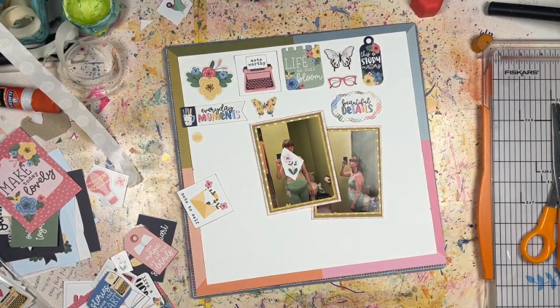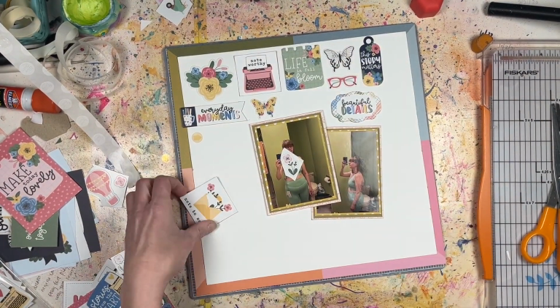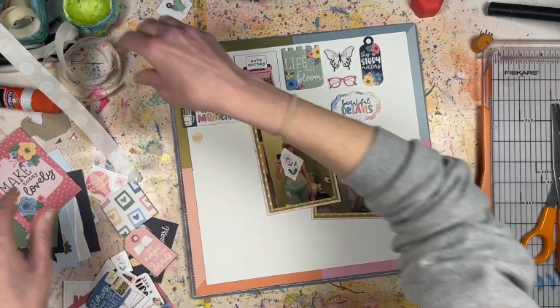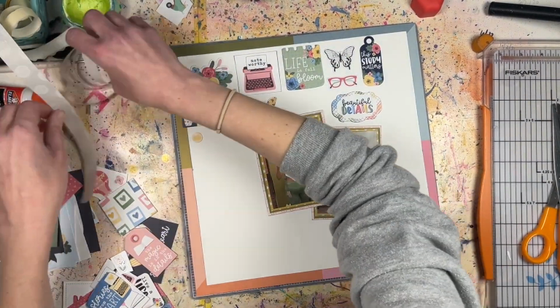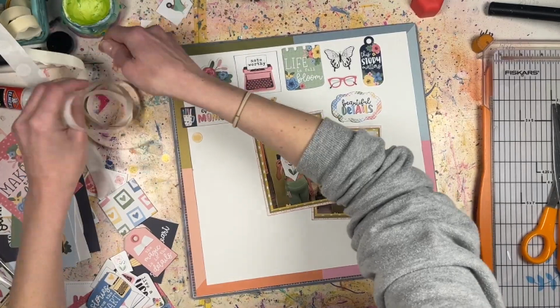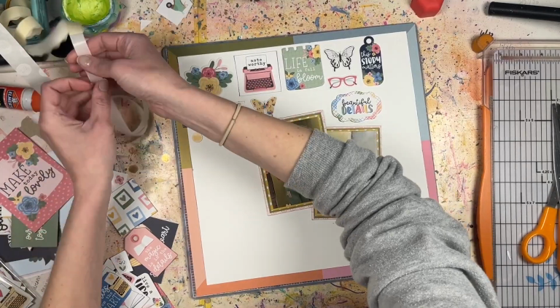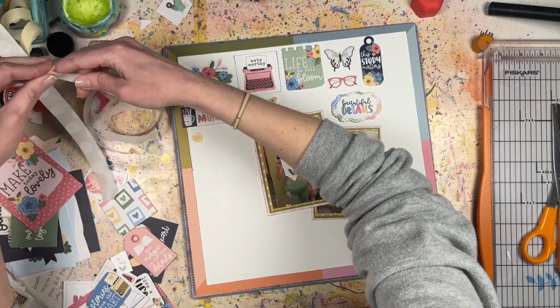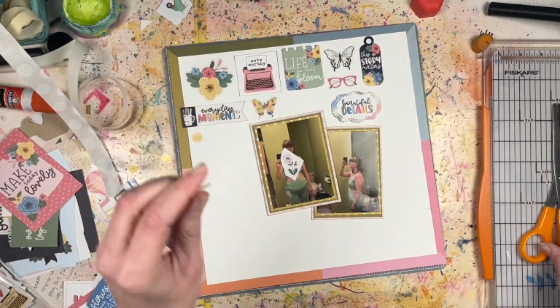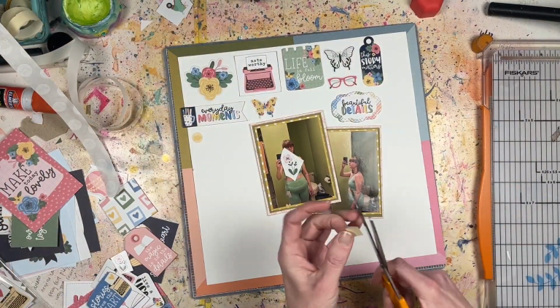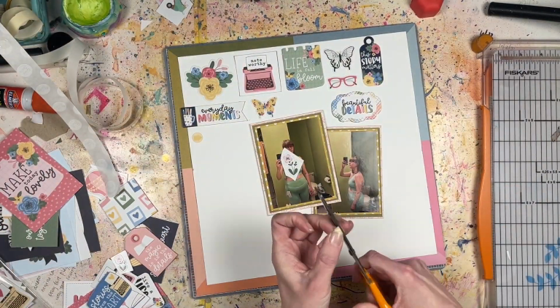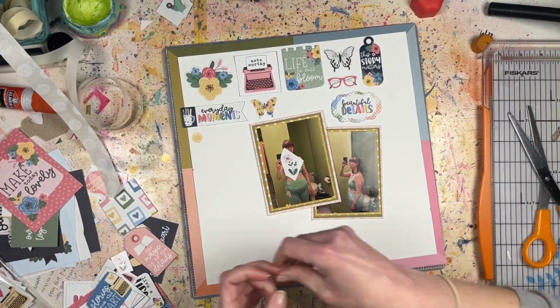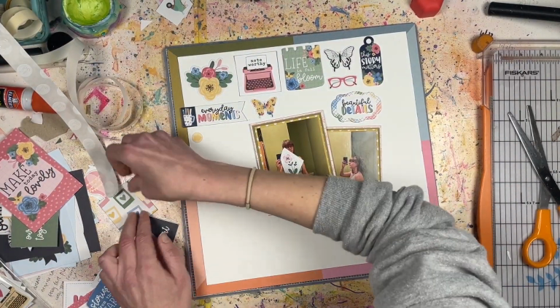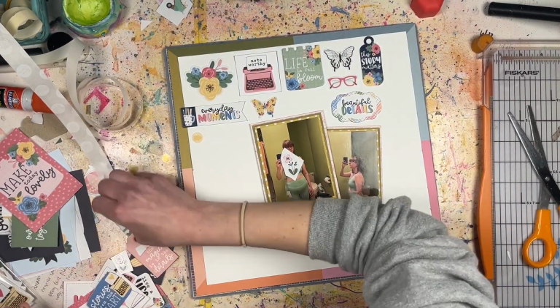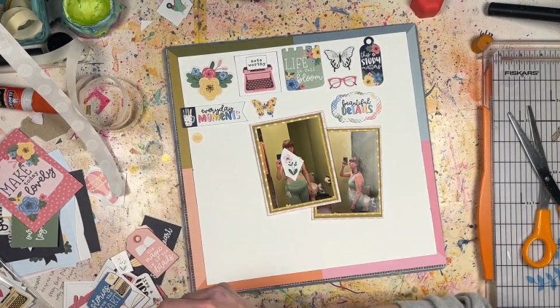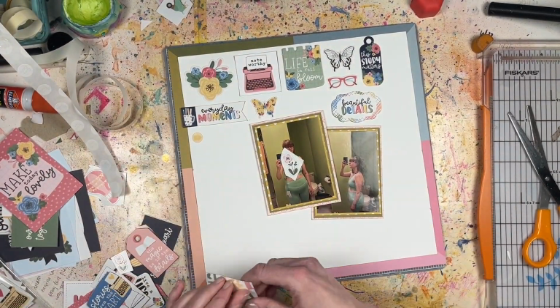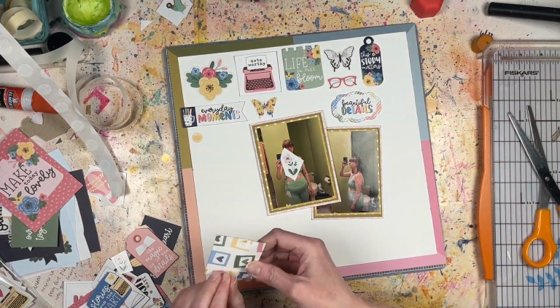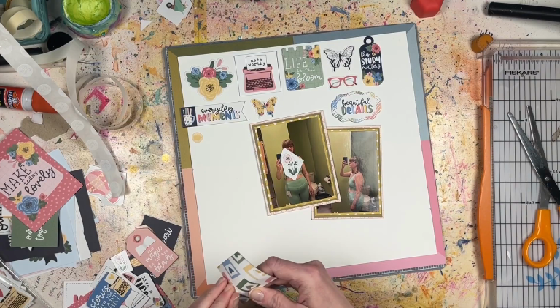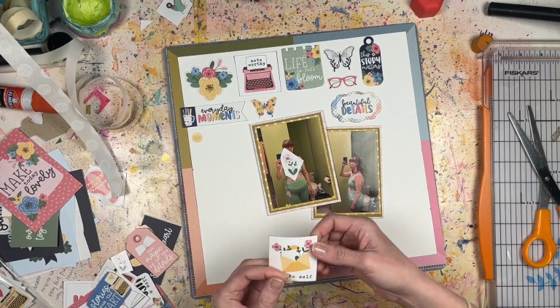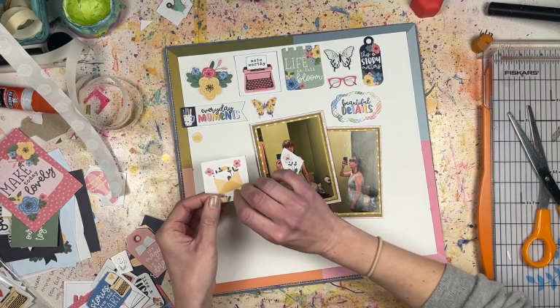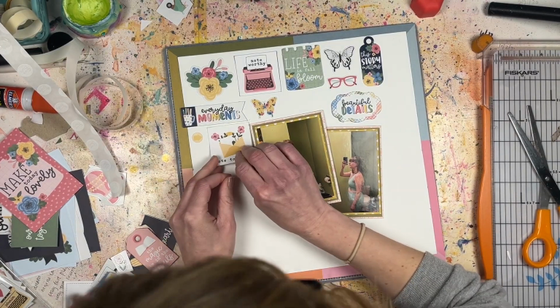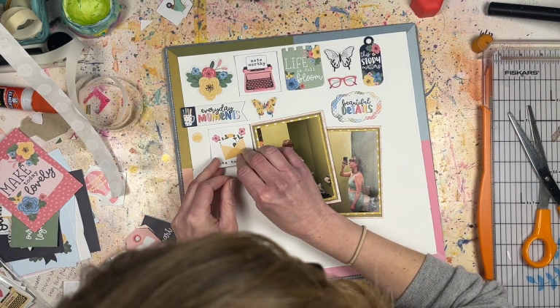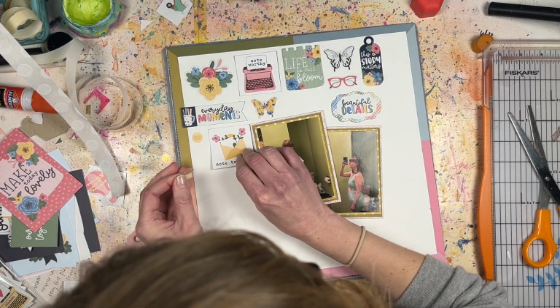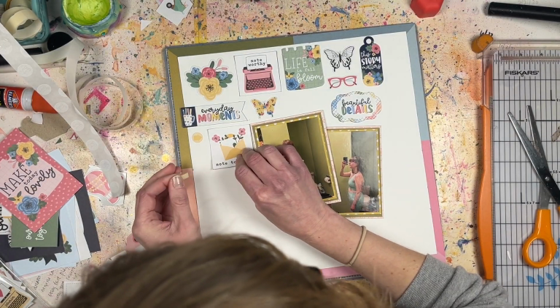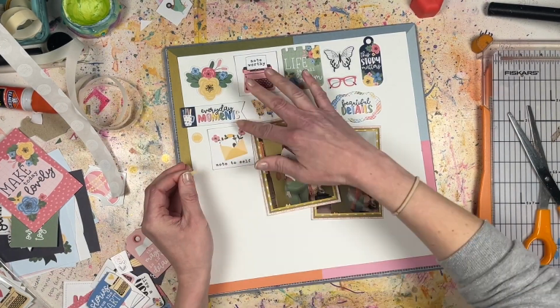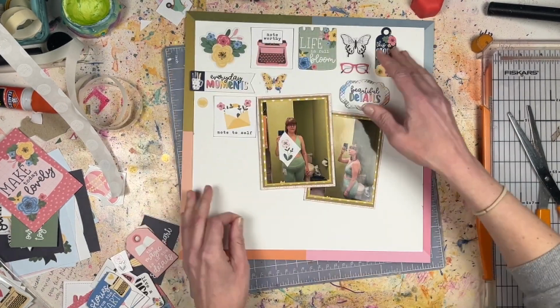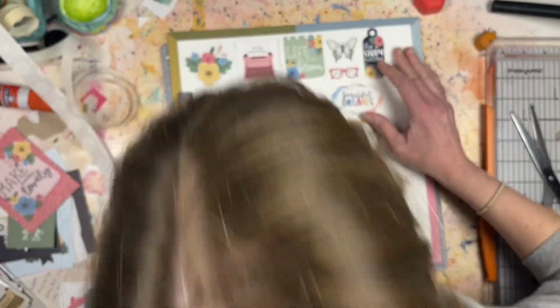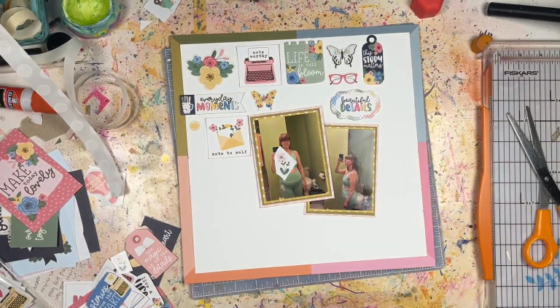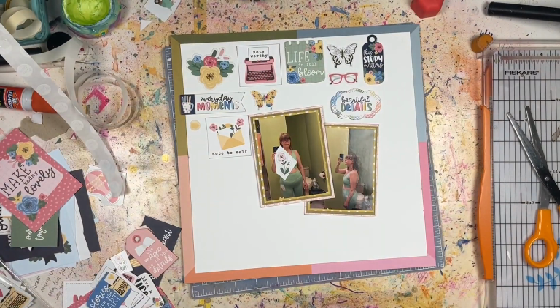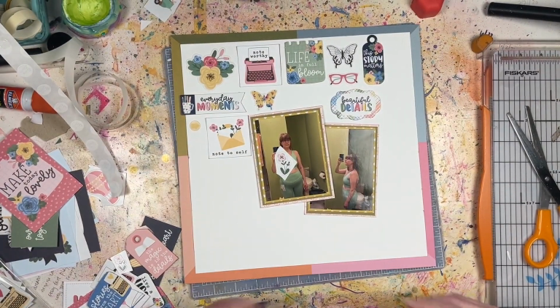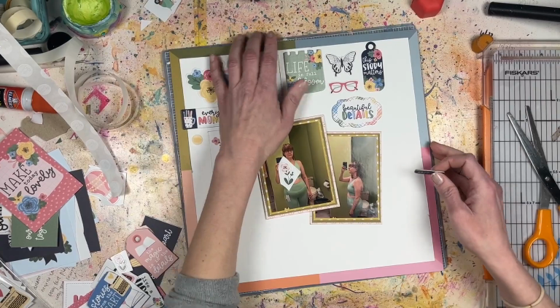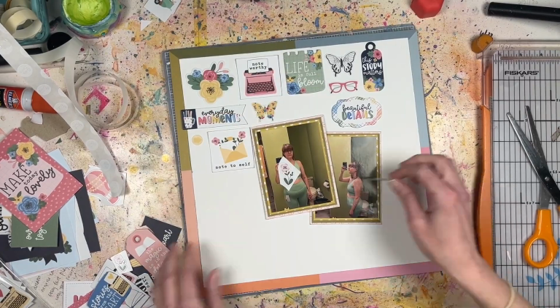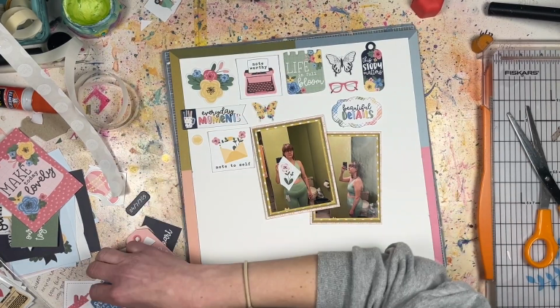There's not a whole lot of strategy here — it's kind of like, 'Oh I like this, it would fit here,' or 'This might look good here,' or 'I've got a small space, I need something small.' I really enjoyed doing this. Normally when I use embellishments I try to group them in threes and make clusters, but this was something totally different — a different way to use embellishments that I'd never really done before.